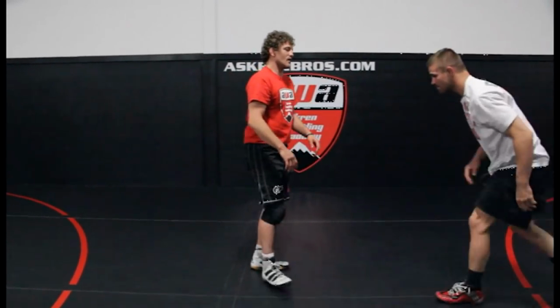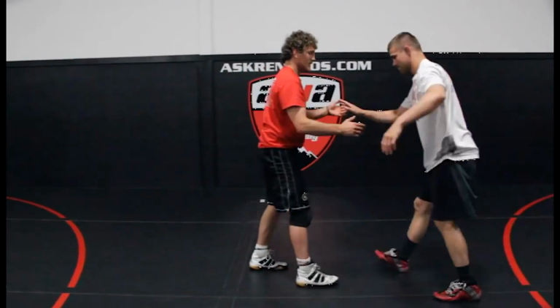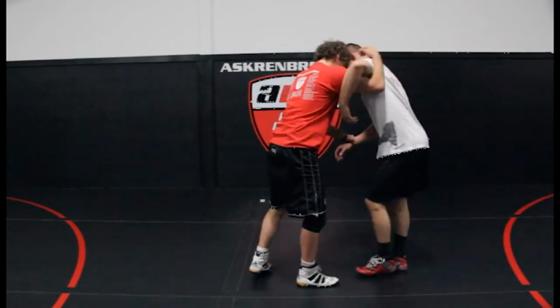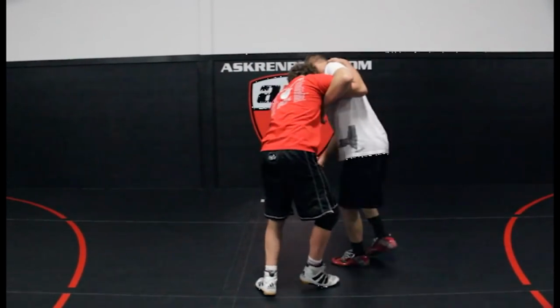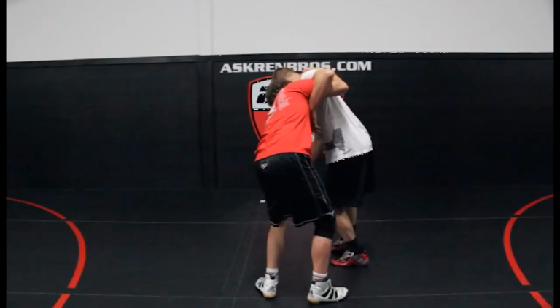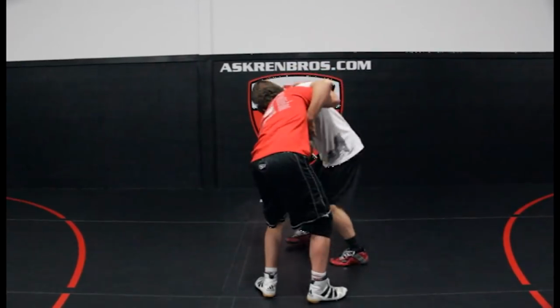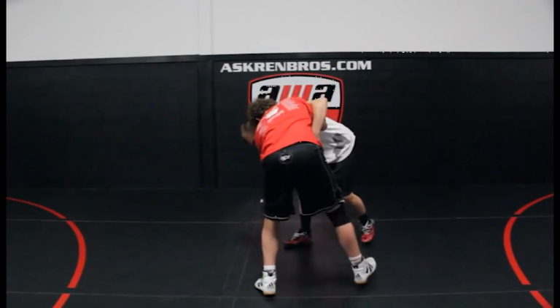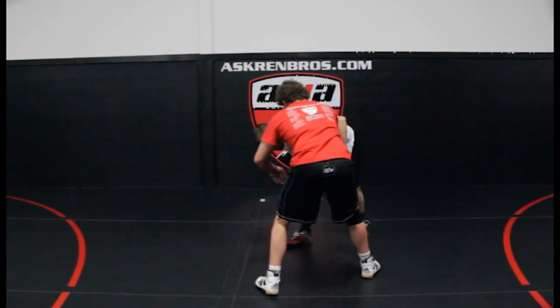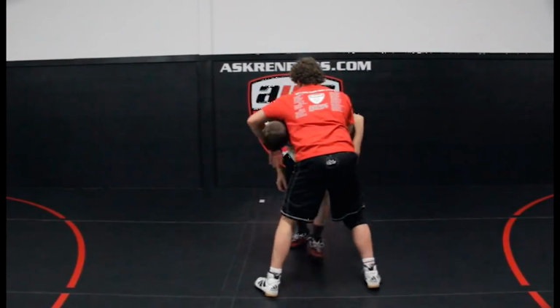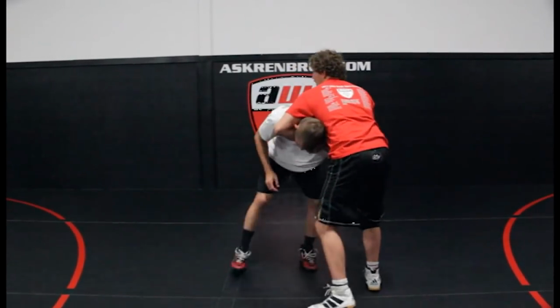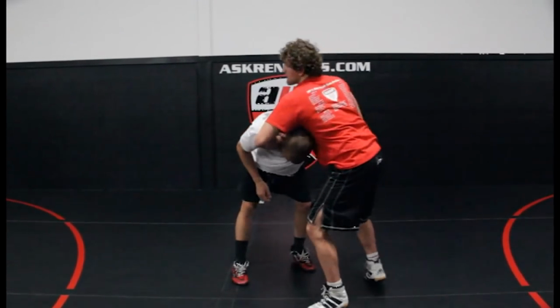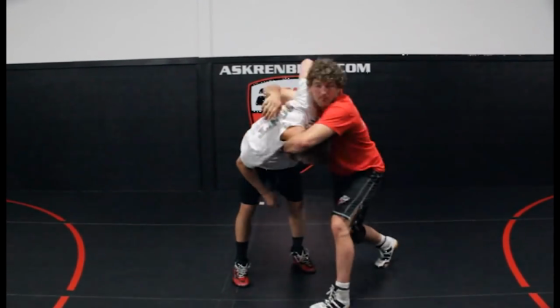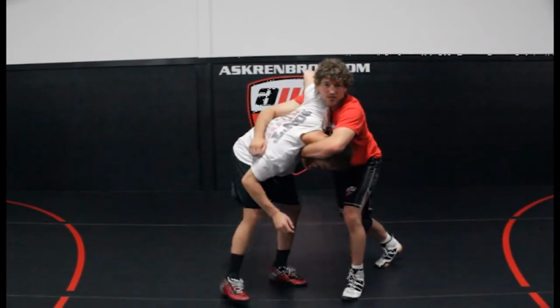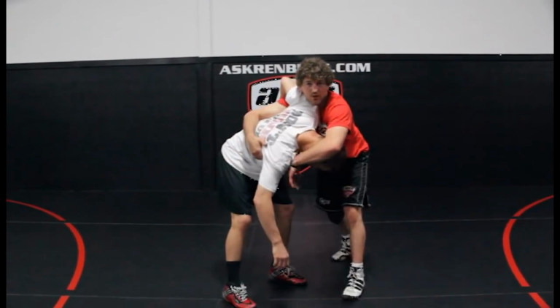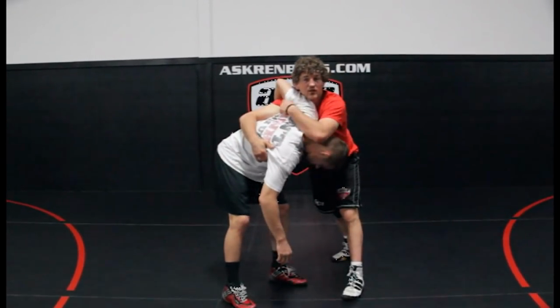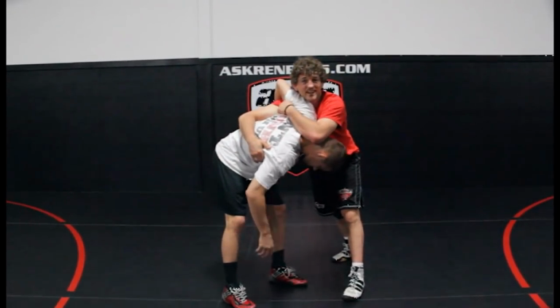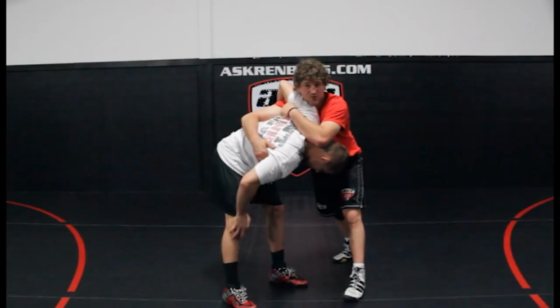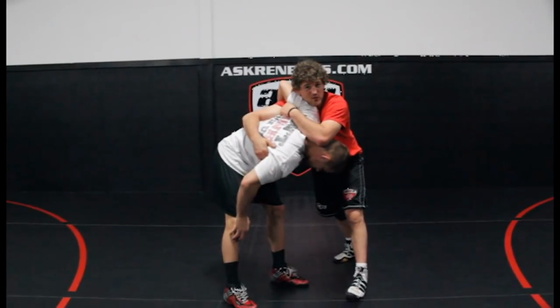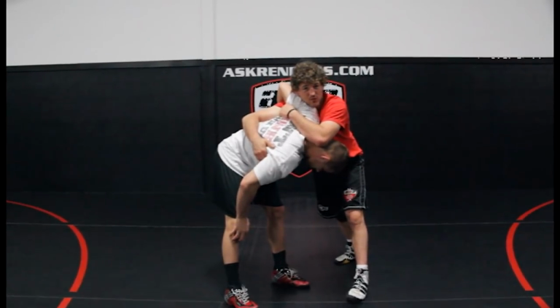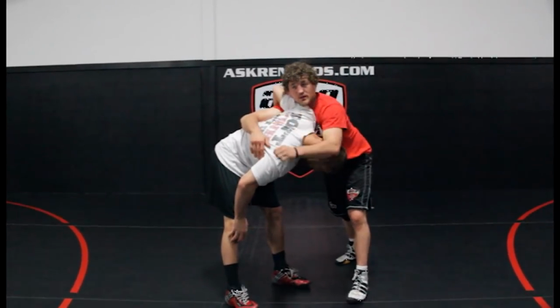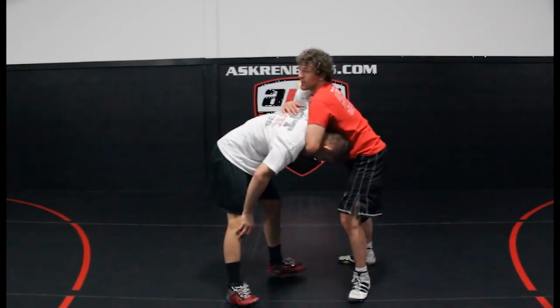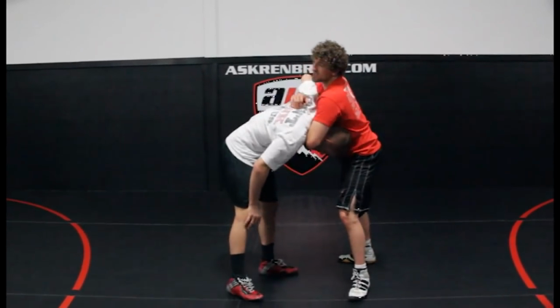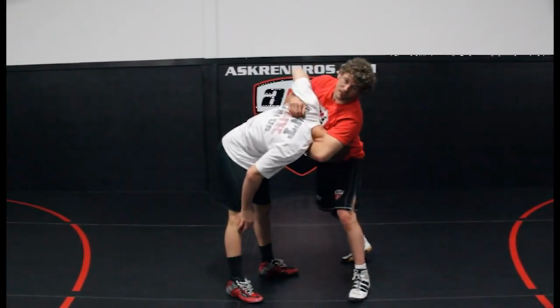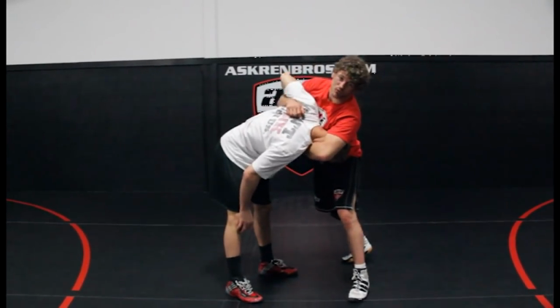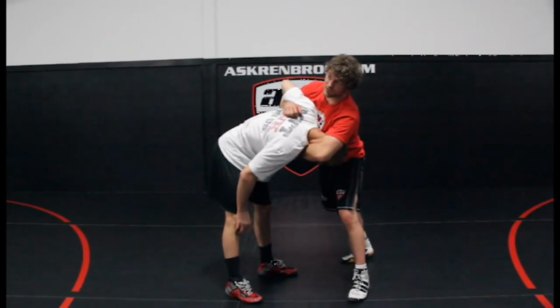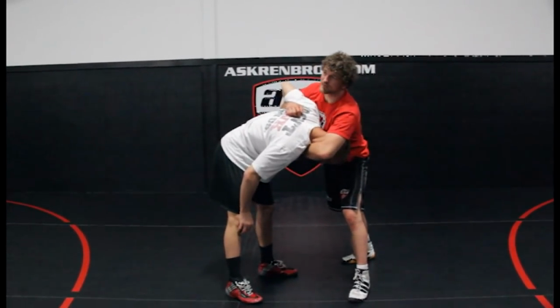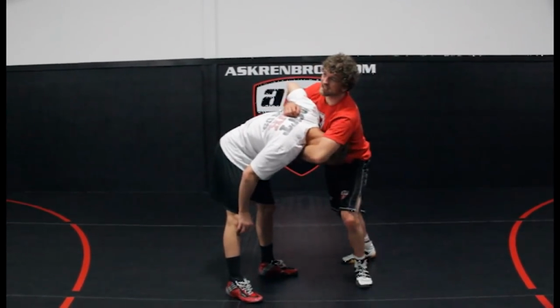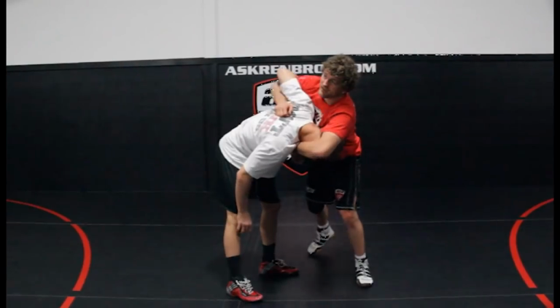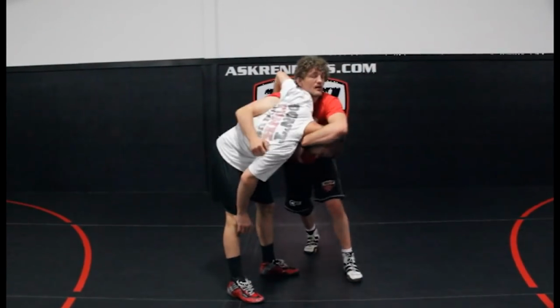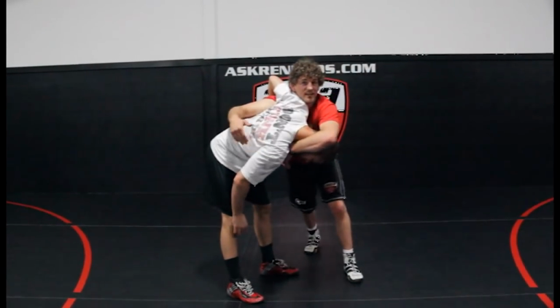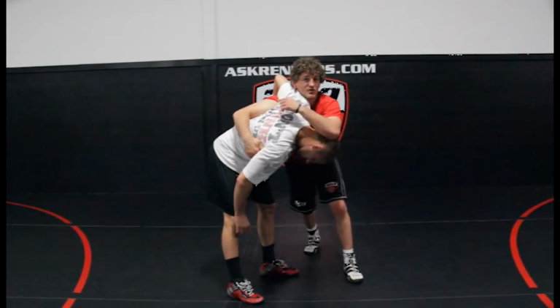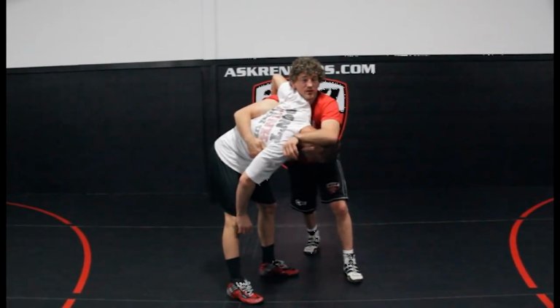So take that single leg, pull him down, punch that shoulder in. Notice how I got my shoulder in — that's really, really important. I see kids trying to muscle it over with just their forearms. It's not going to get it done.